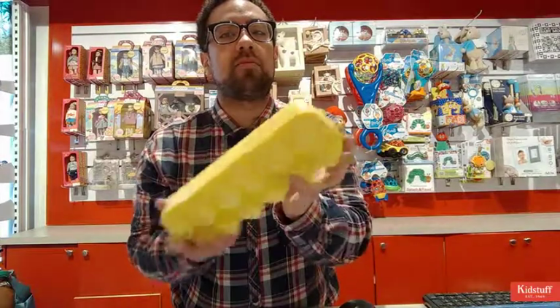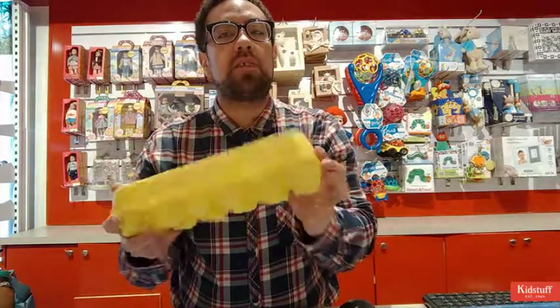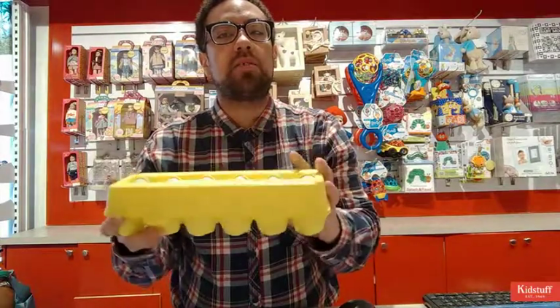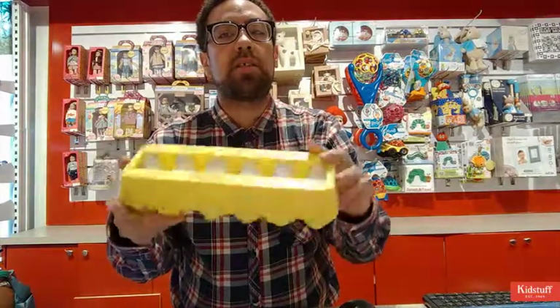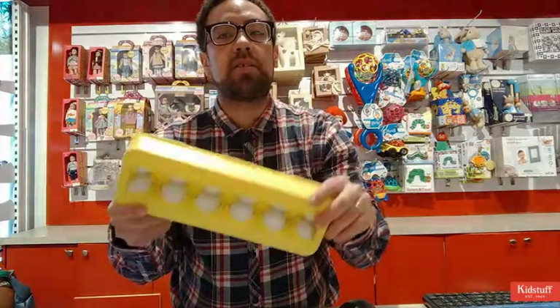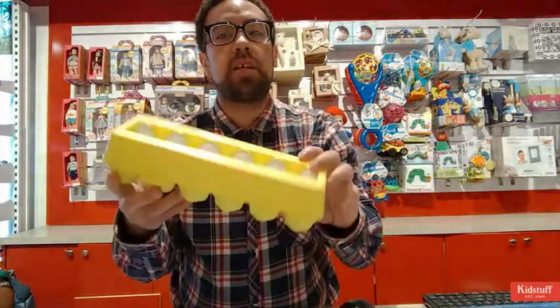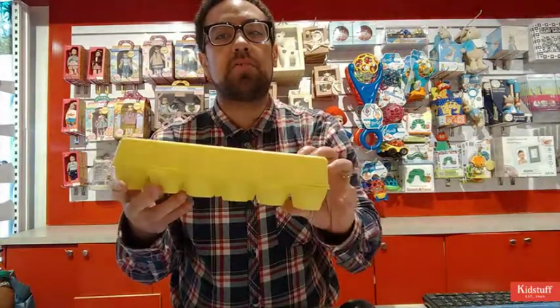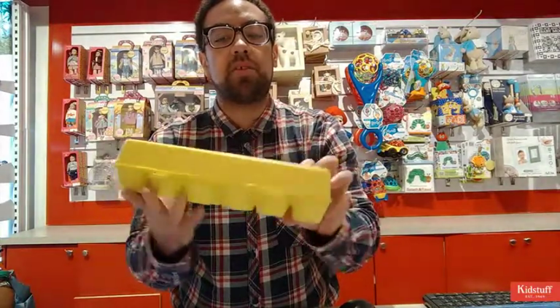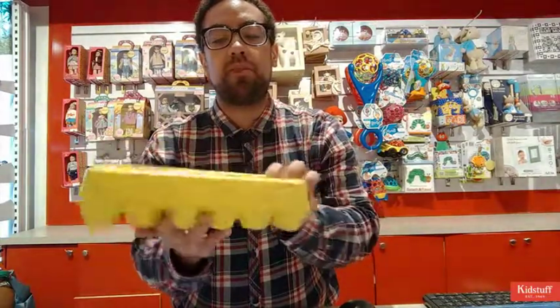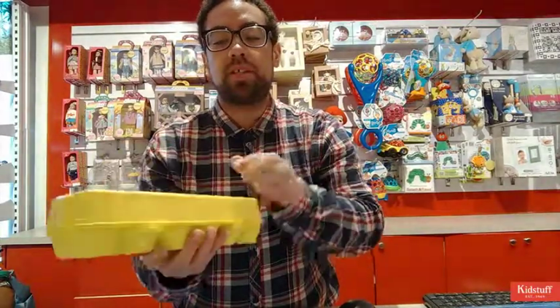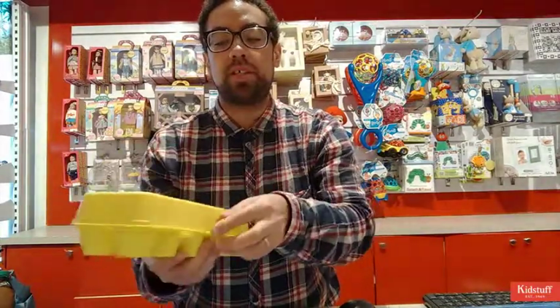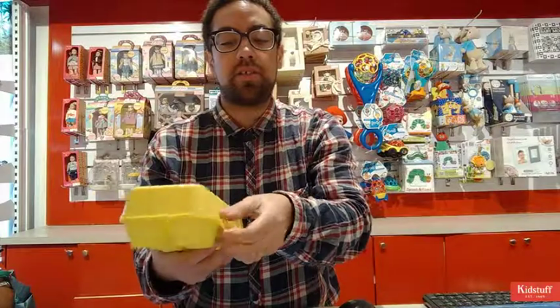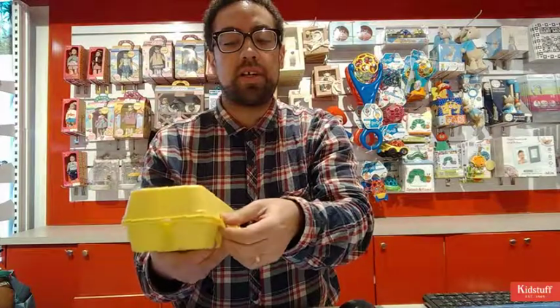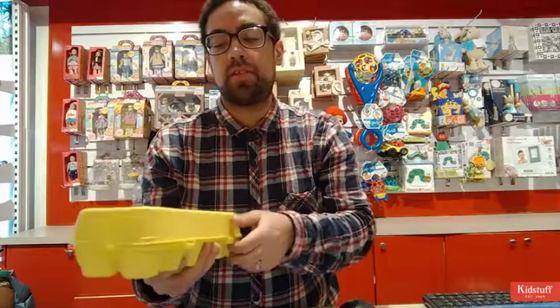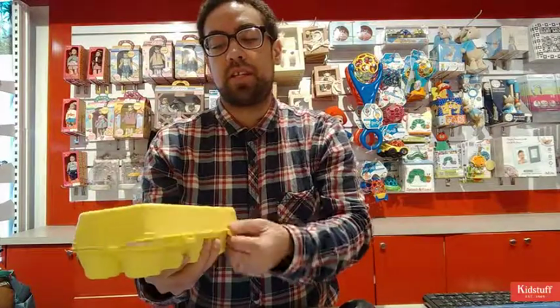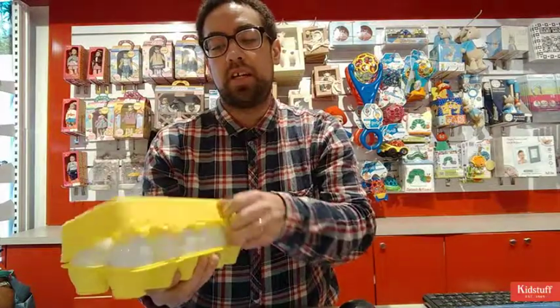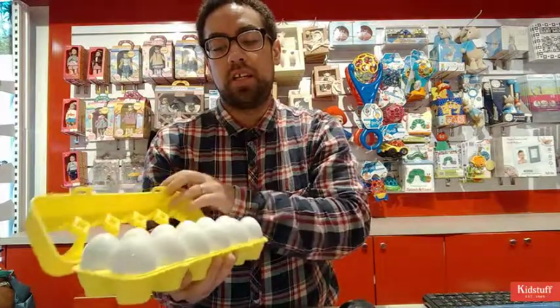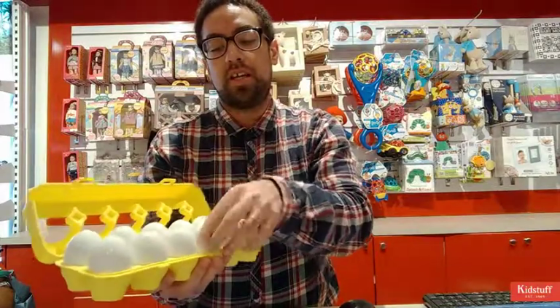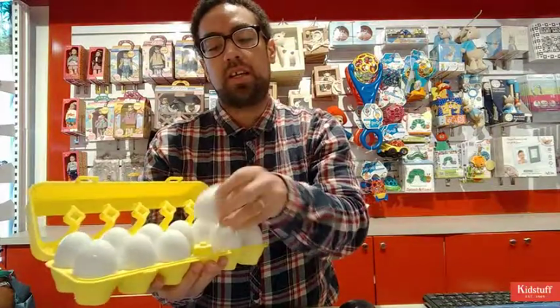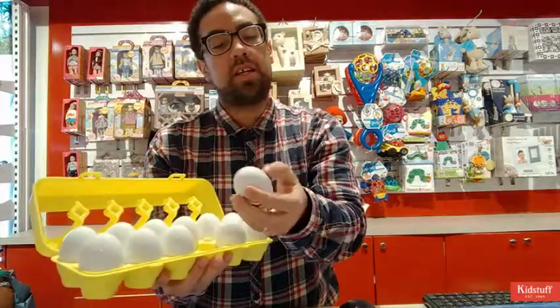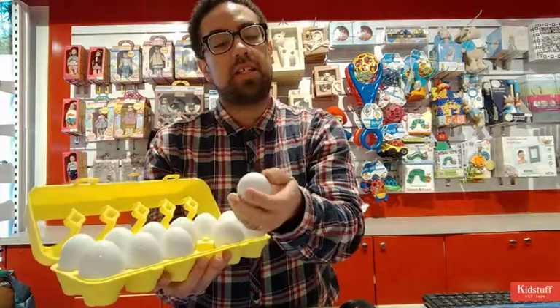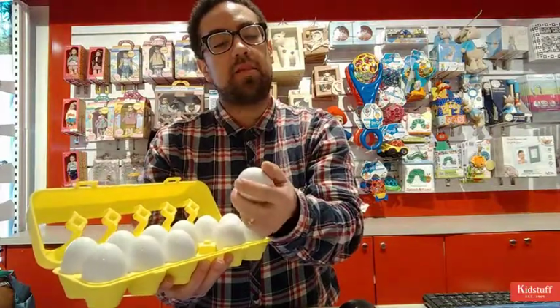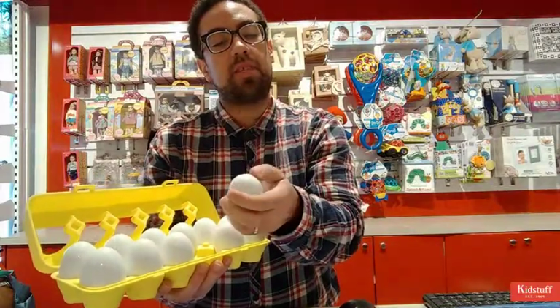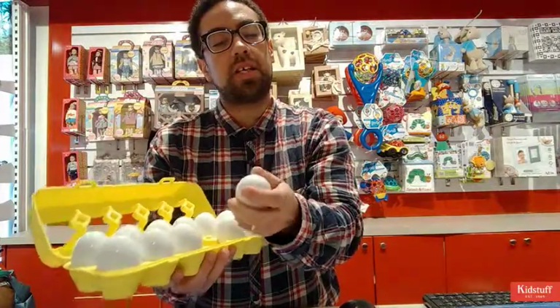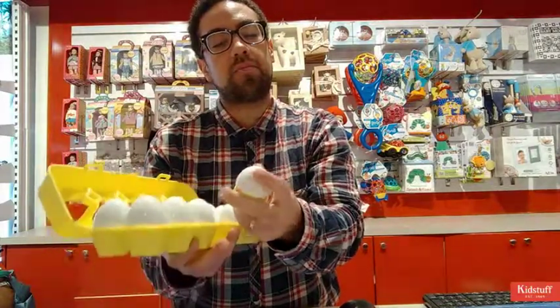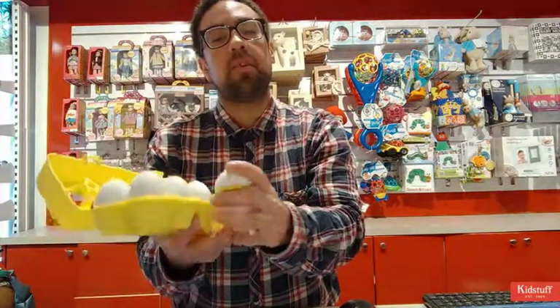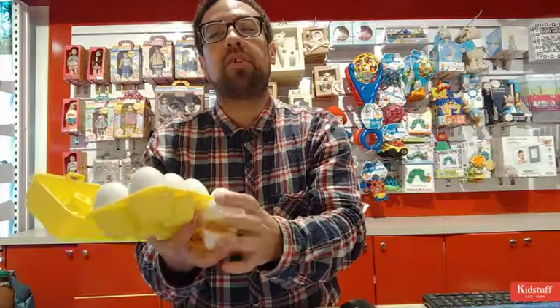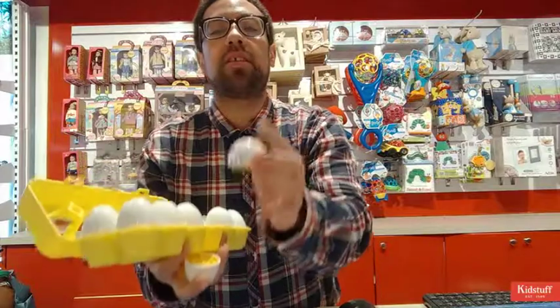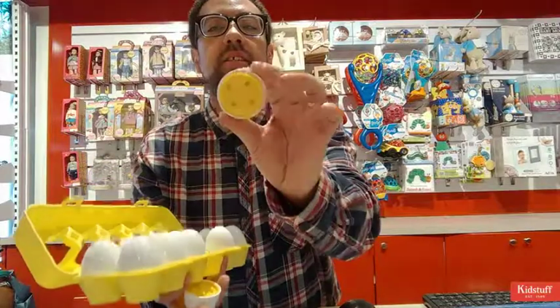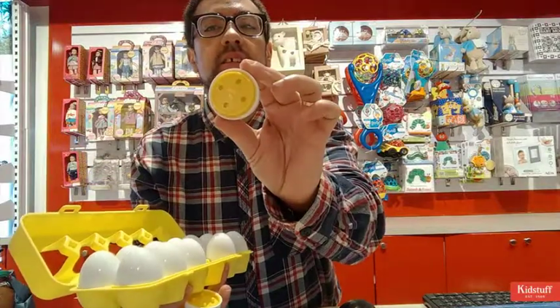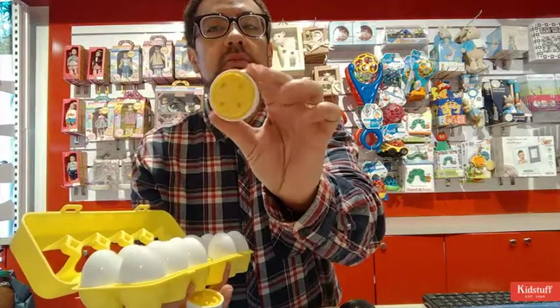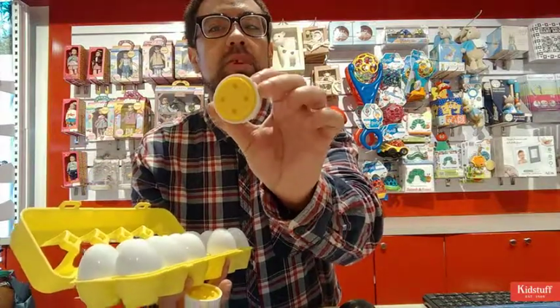The egg carton looks pretty awesome. The eggs look pretty realistic. I also like that it looks like the egg has the yolk inside it — you can kind of see the yellow bit right there.